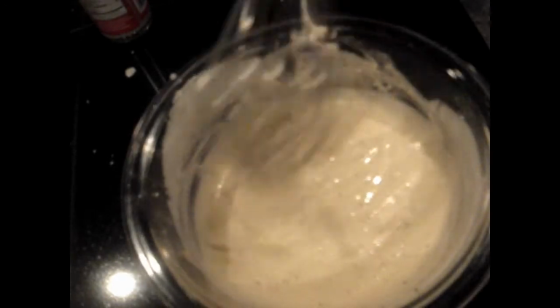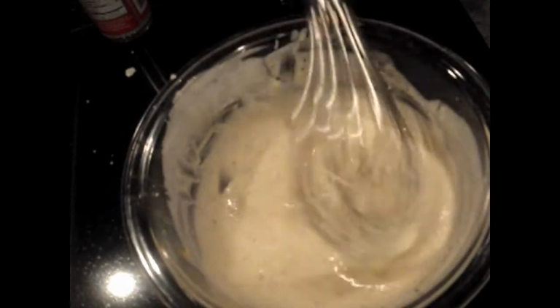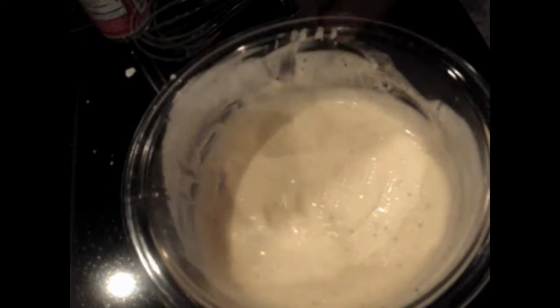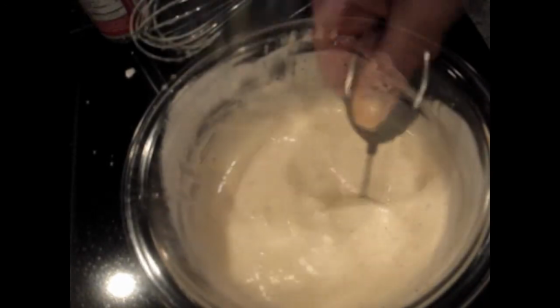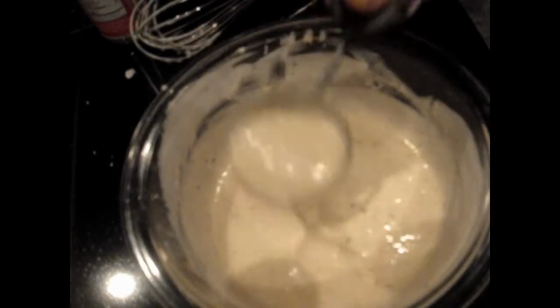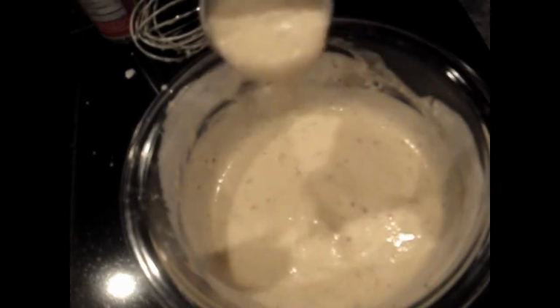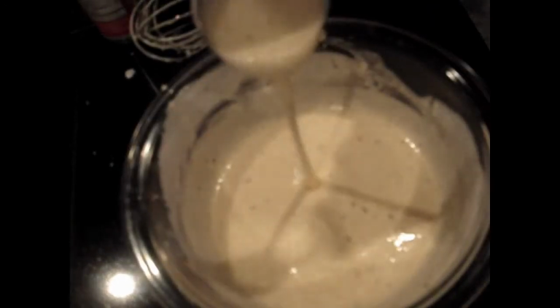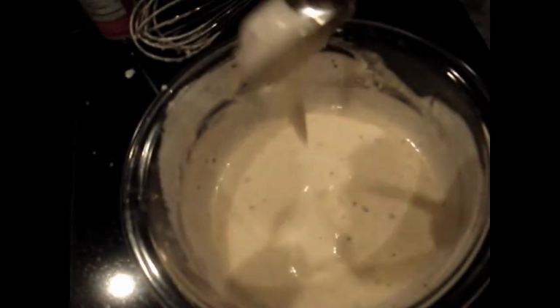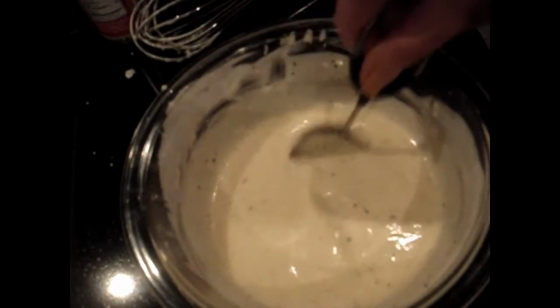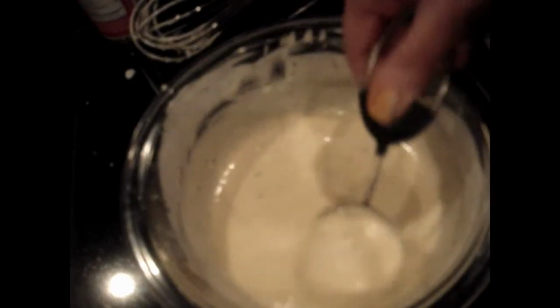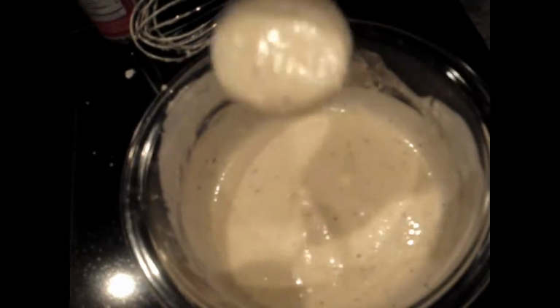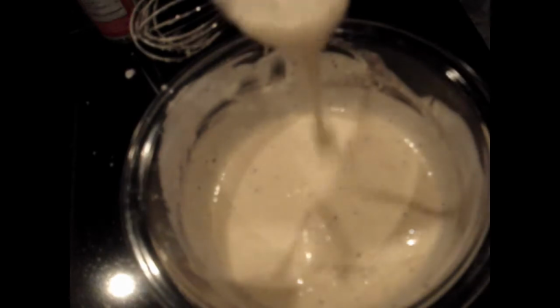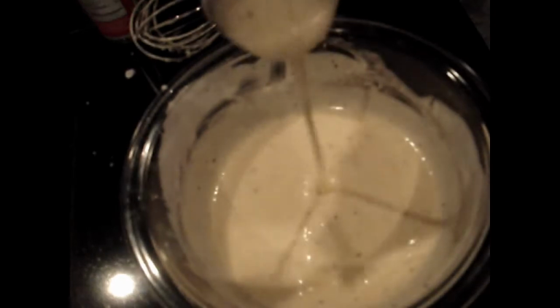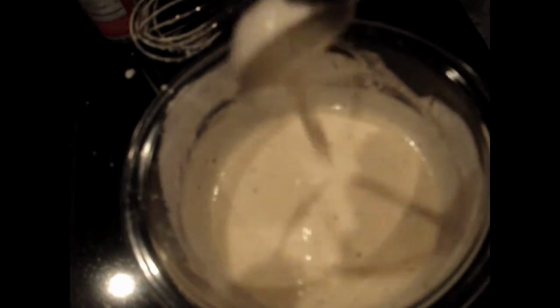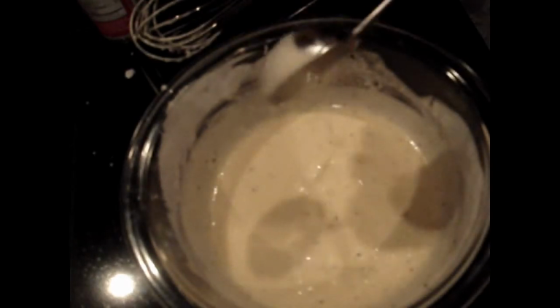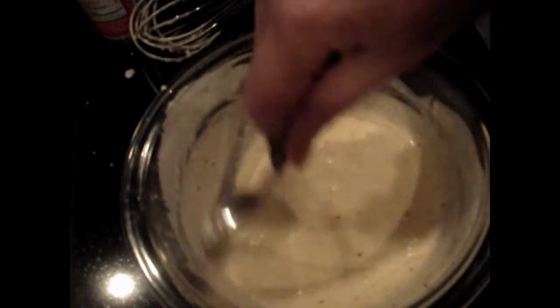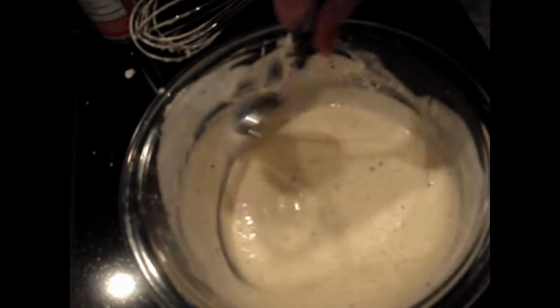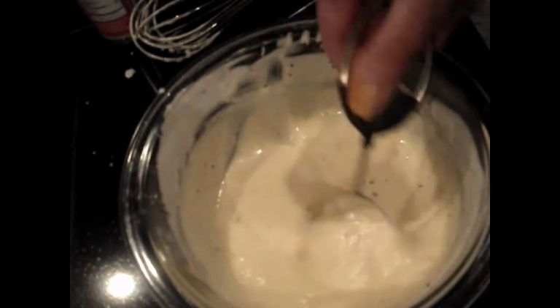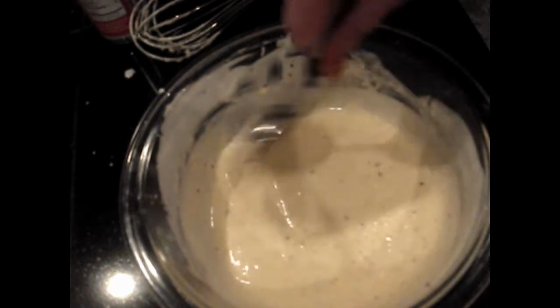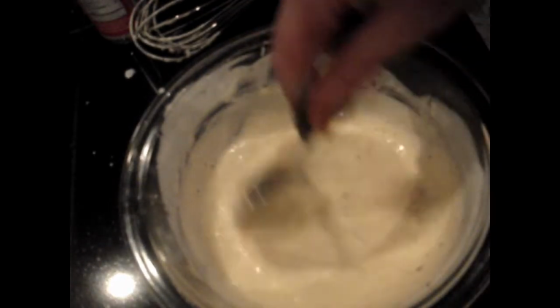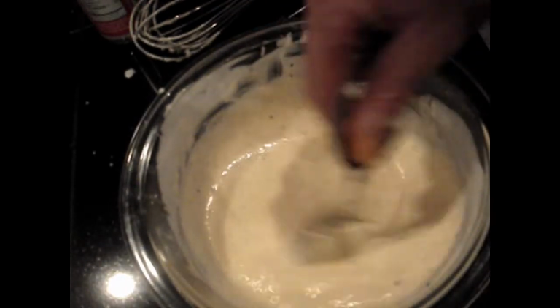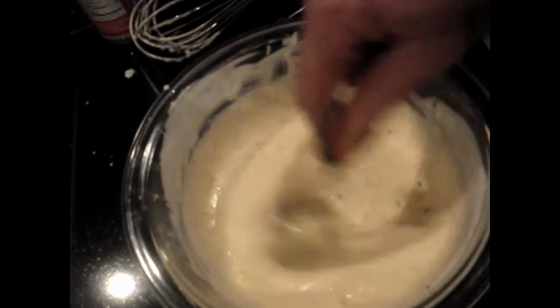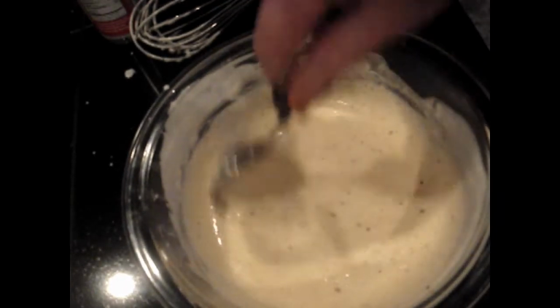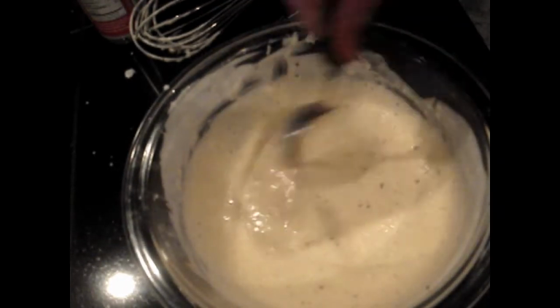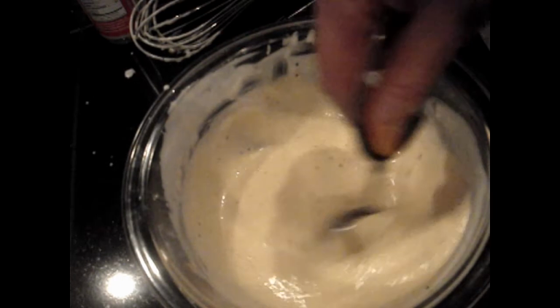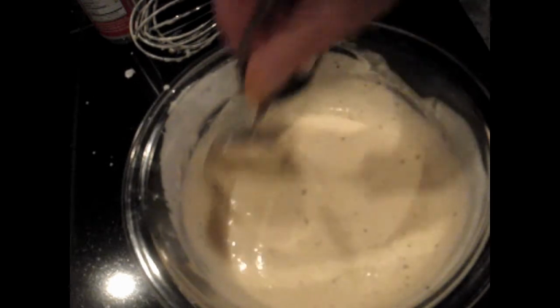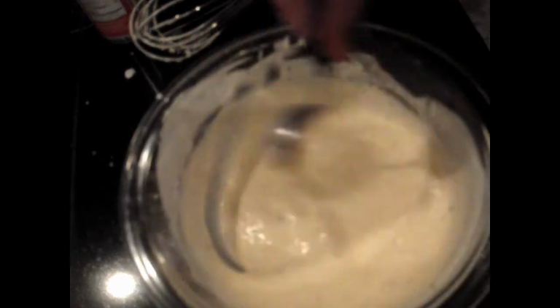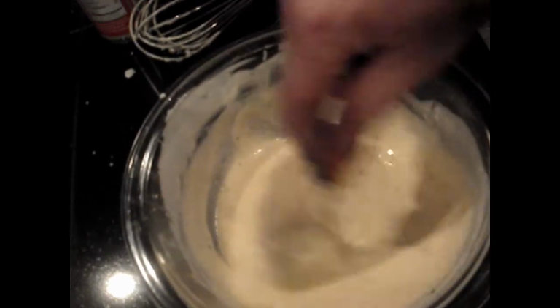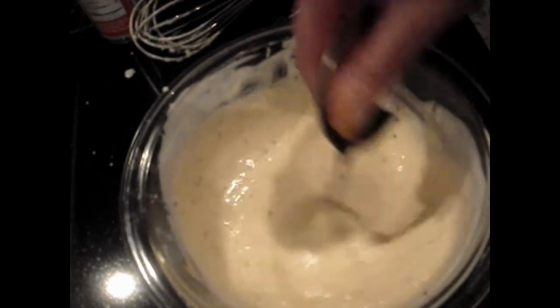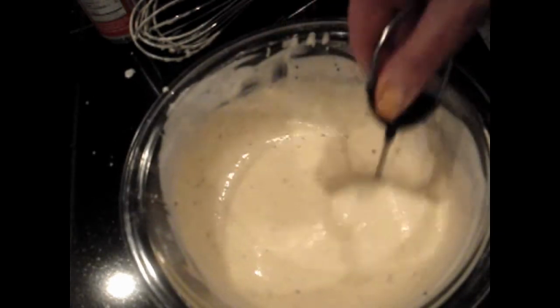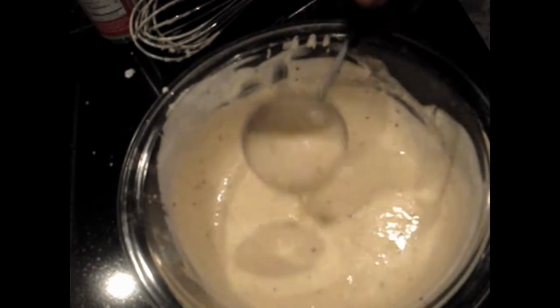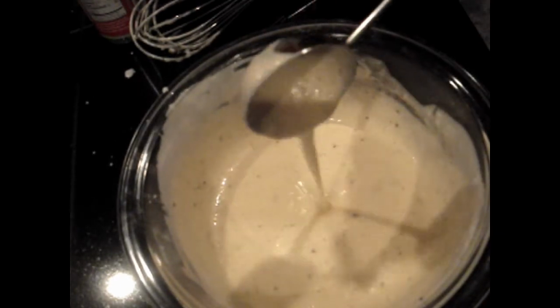And there you have it. As you can see, it's more of a sauce than a dip. It's pretty runny, but it is absolutely delicious.